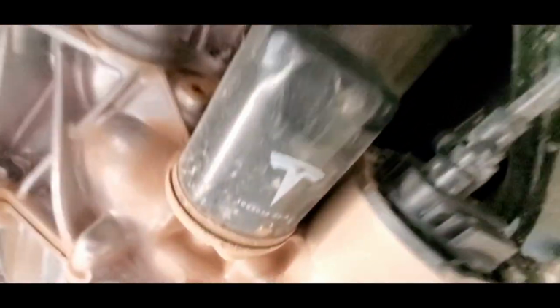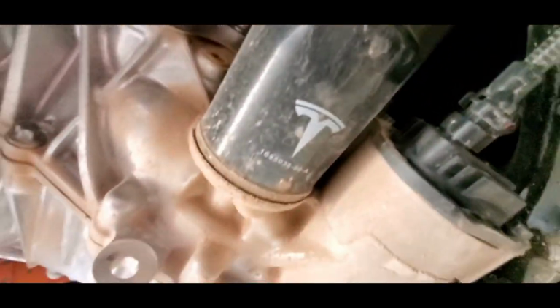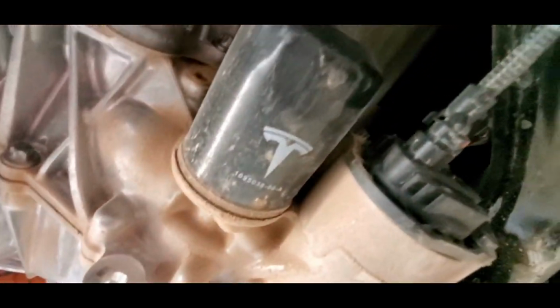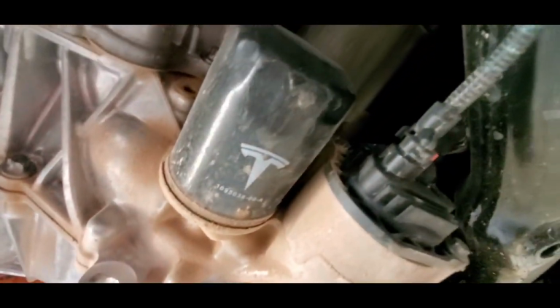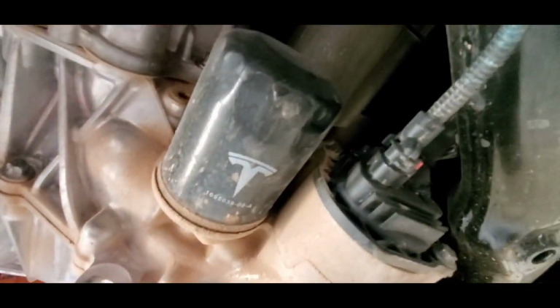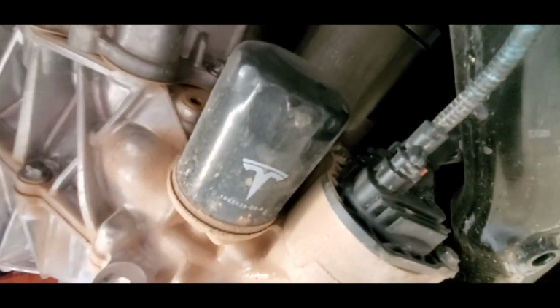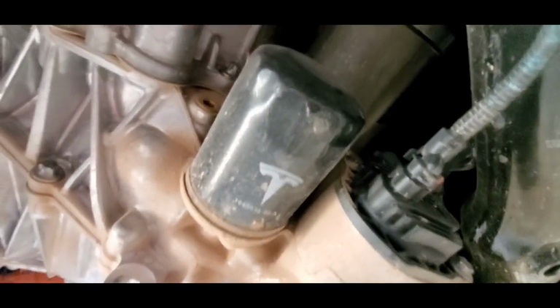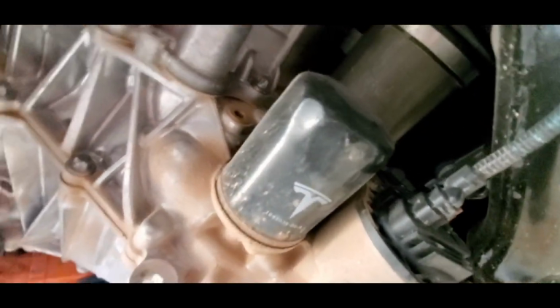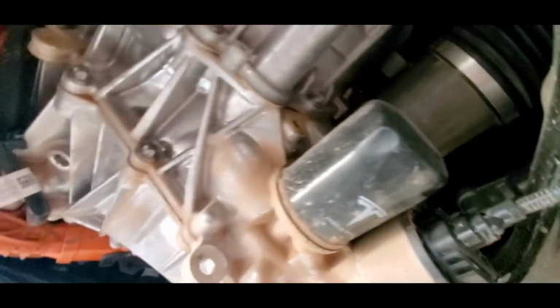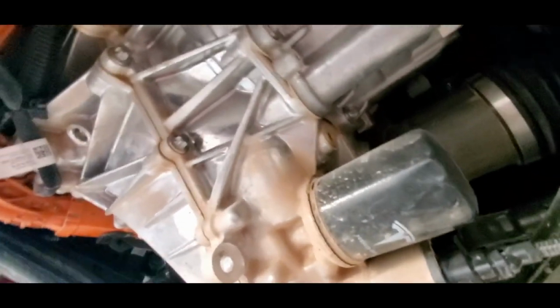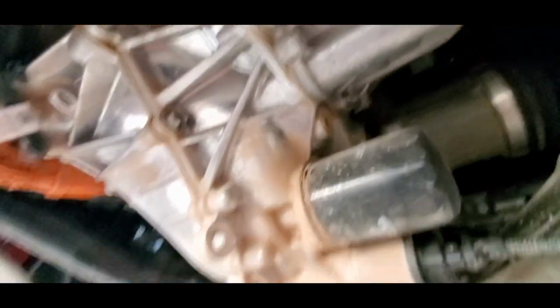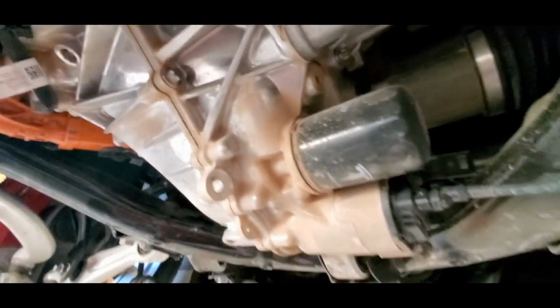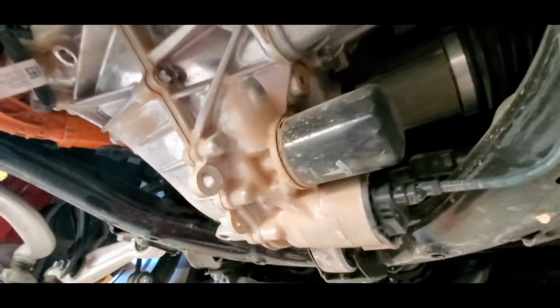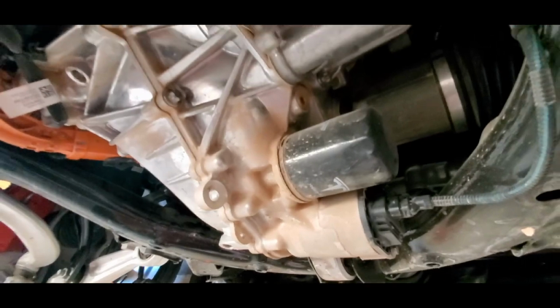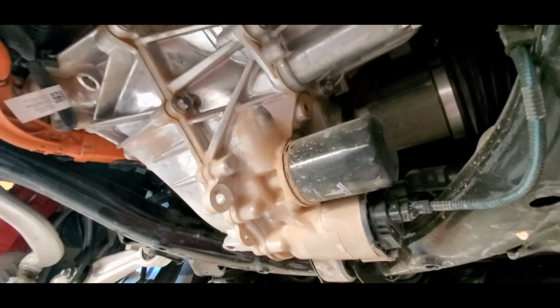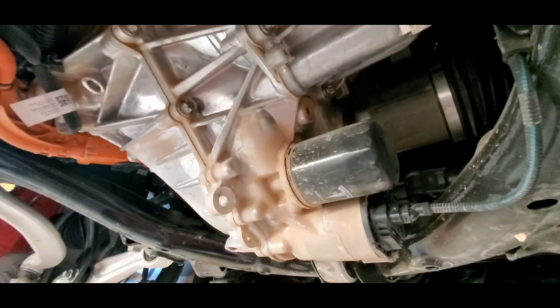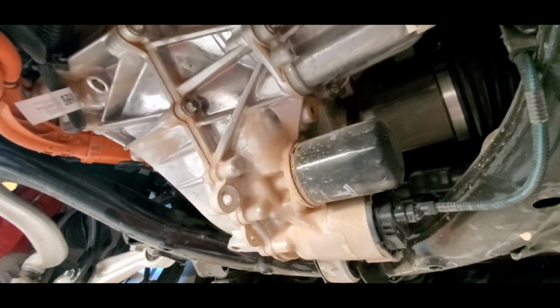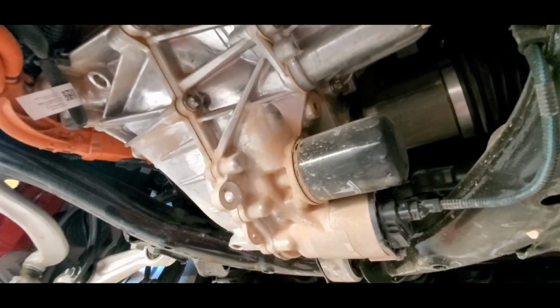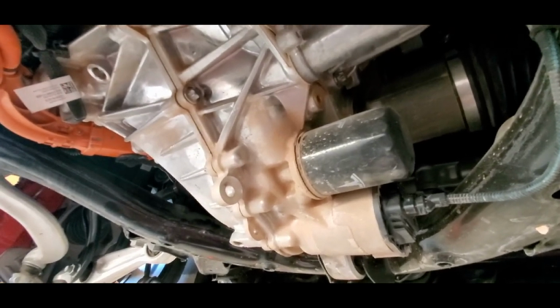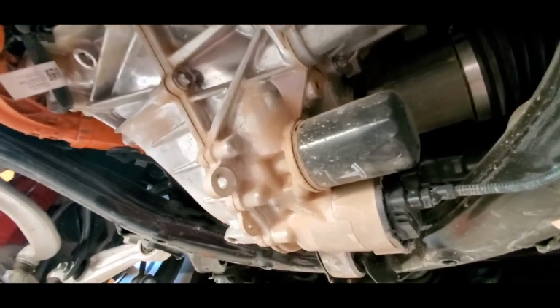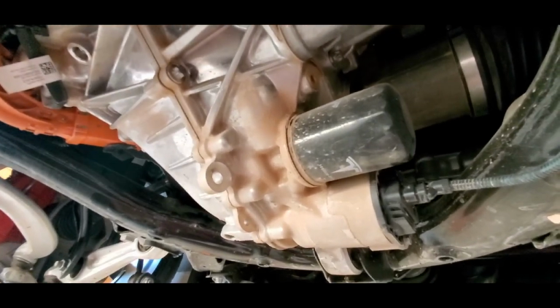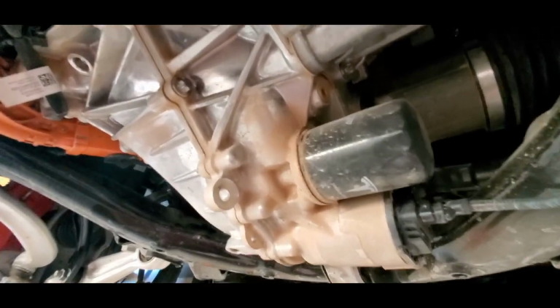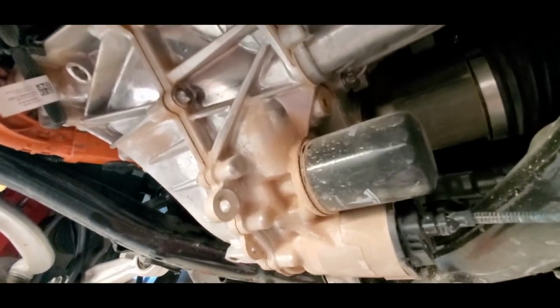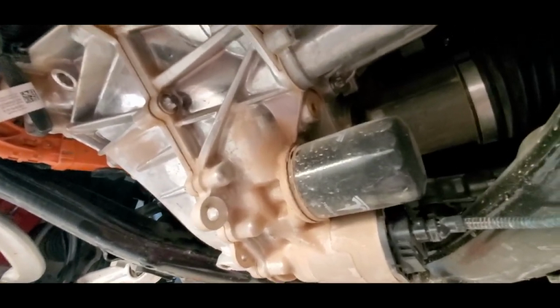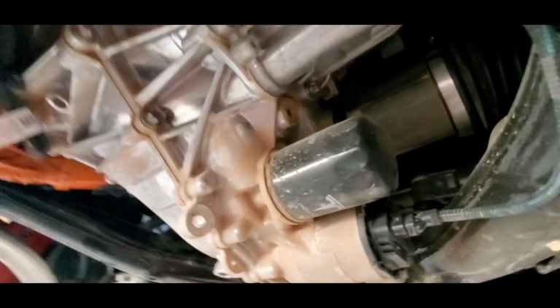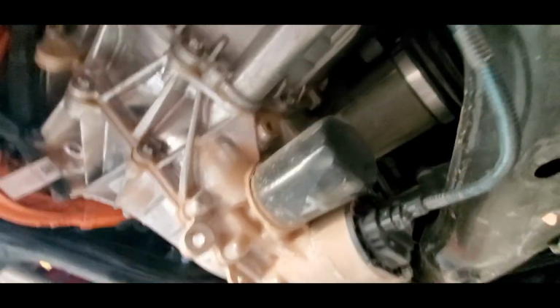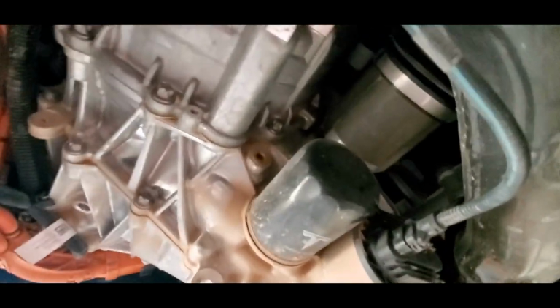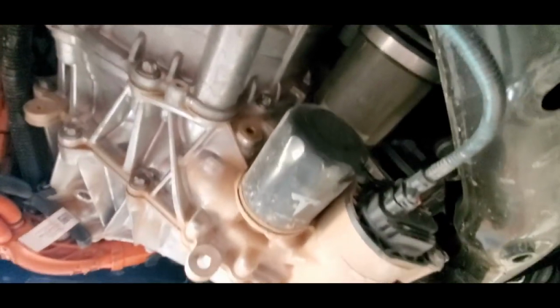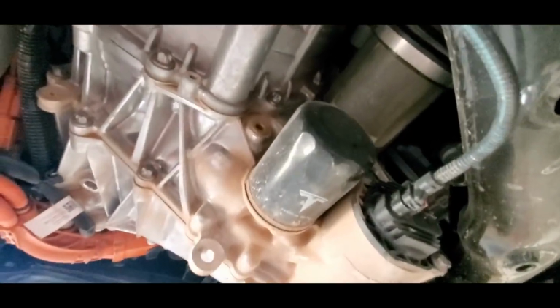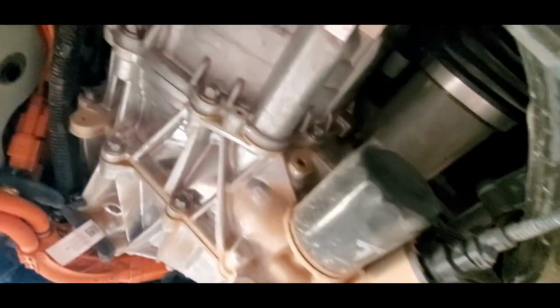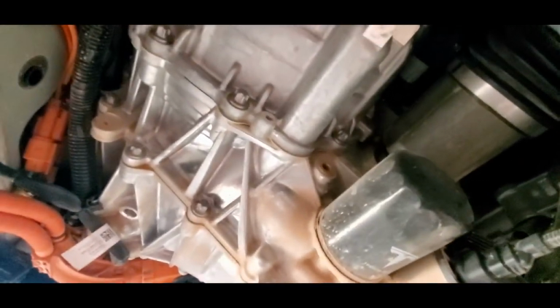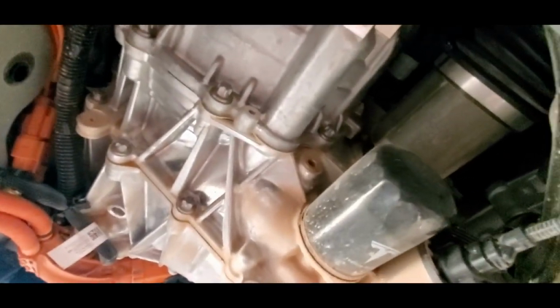And here's a little spin-on filter. I guess that's for the gear oil. I don't know if you're ever supposed to change it.